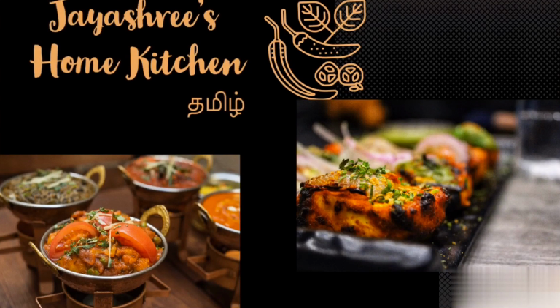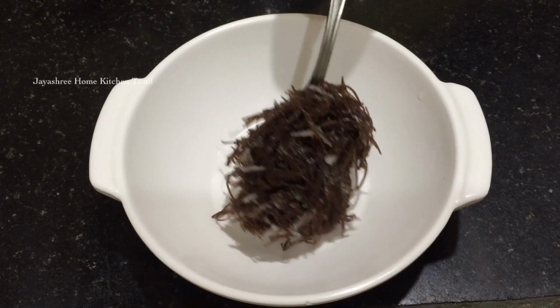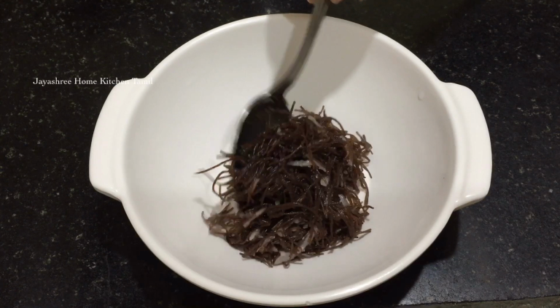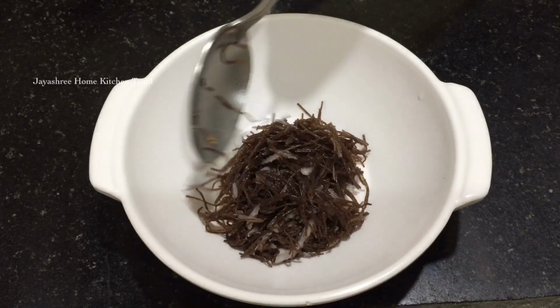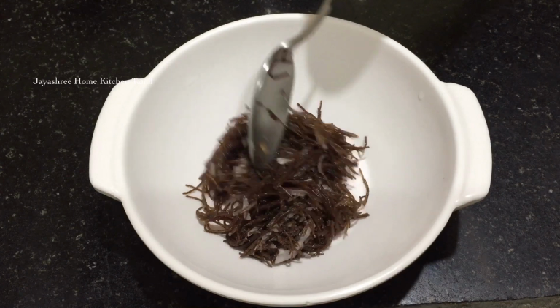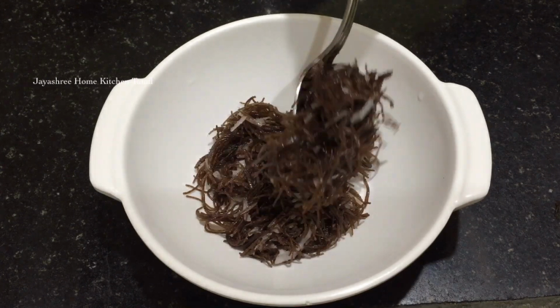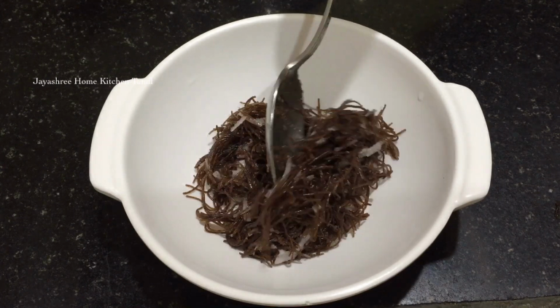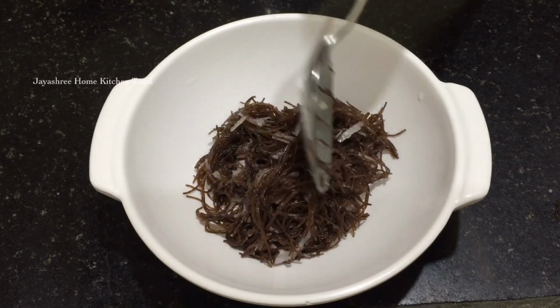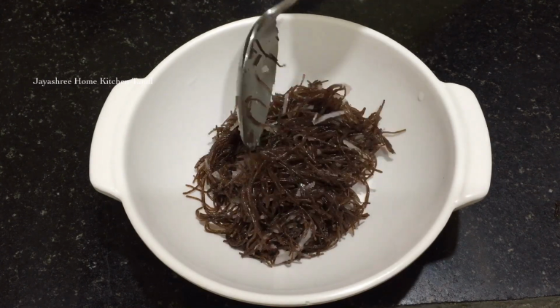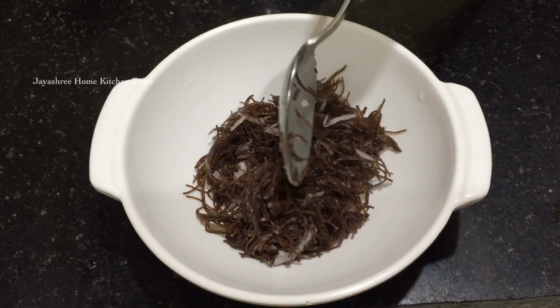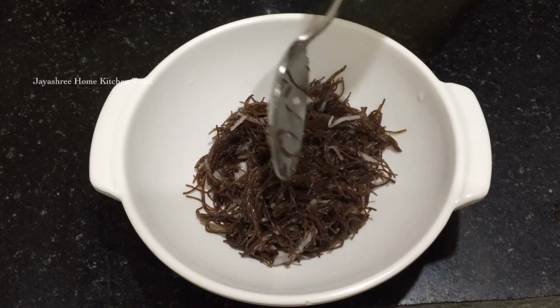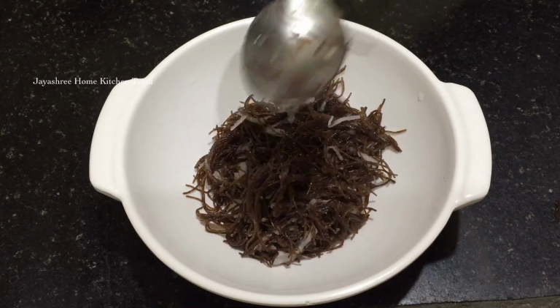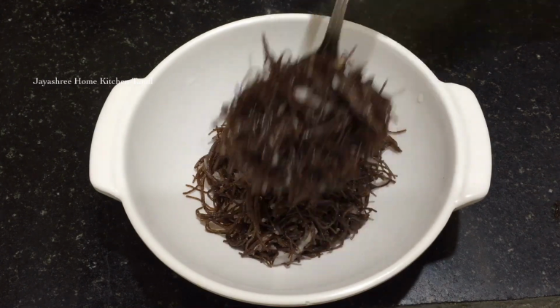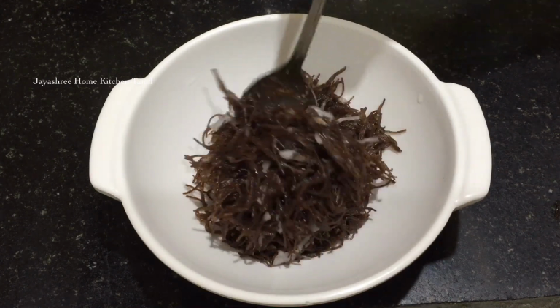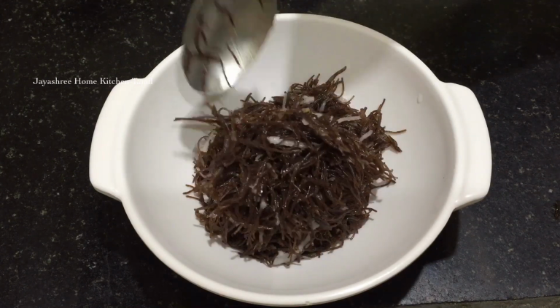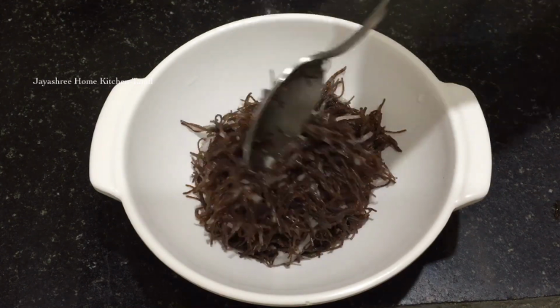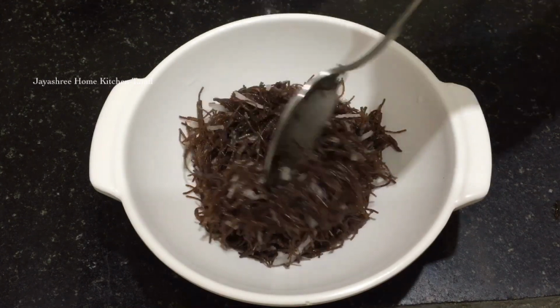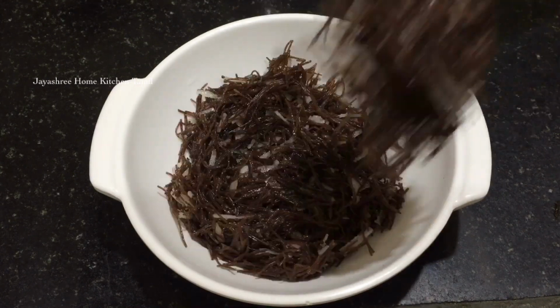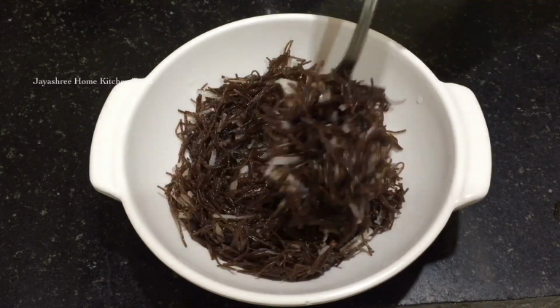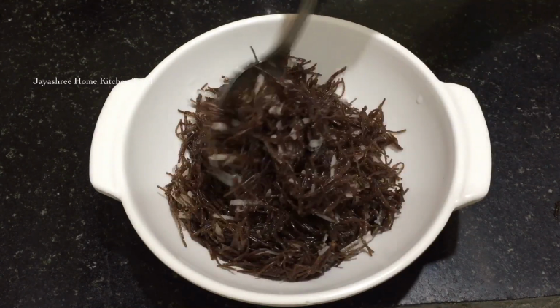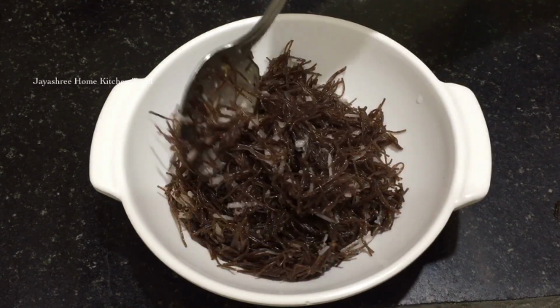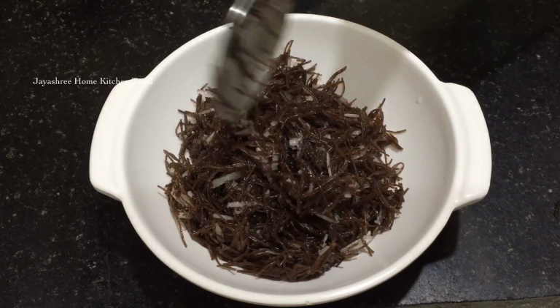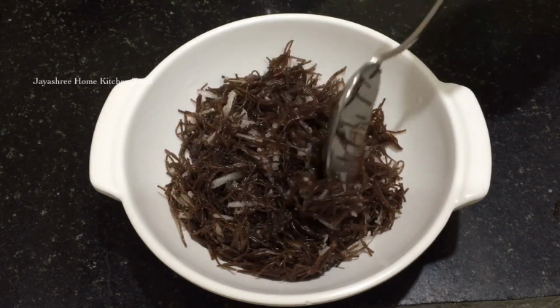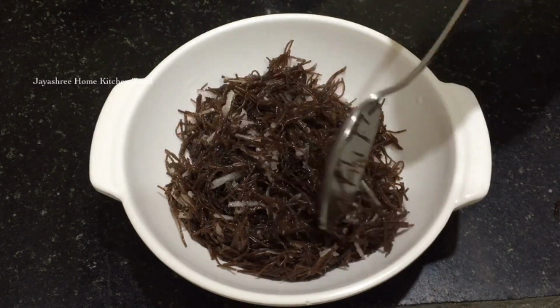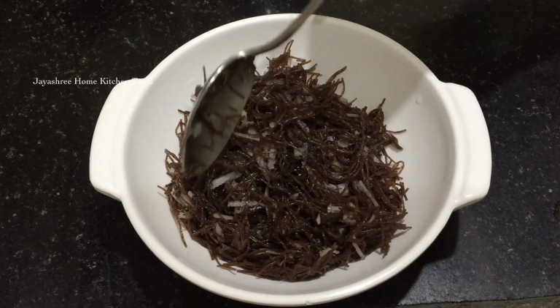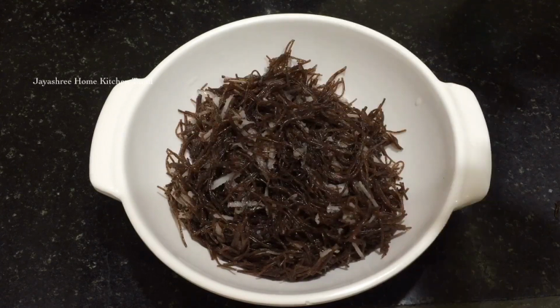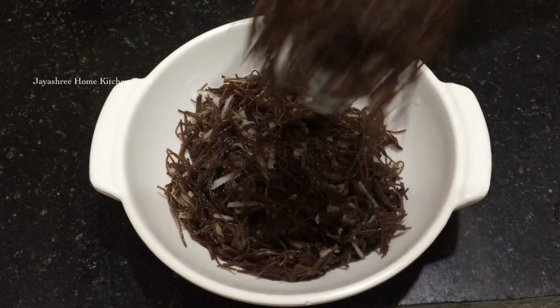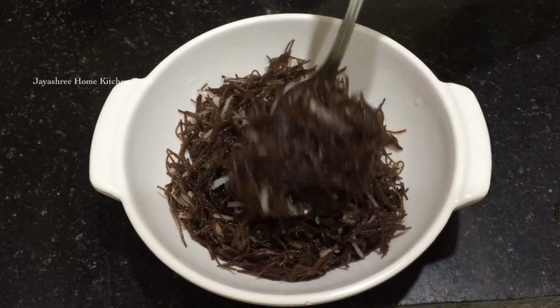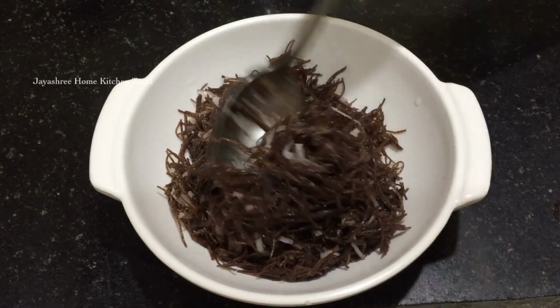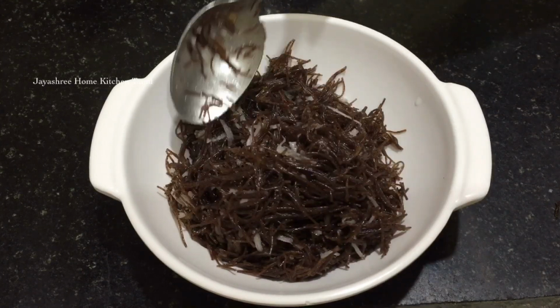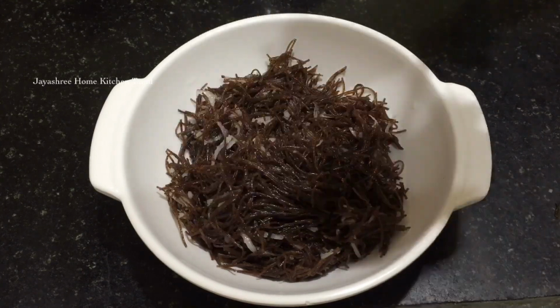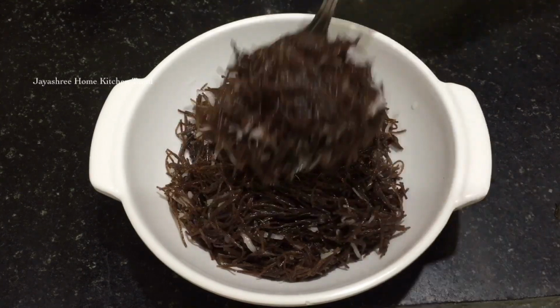Hello everyone, welcome to Jayshir's Own Kitchen Tamil. Let's get started with sweet ragi samey. This is not very quick. This is a breakfast.